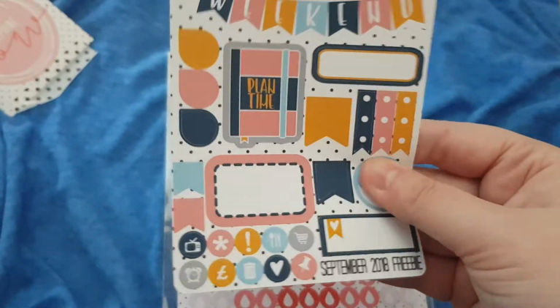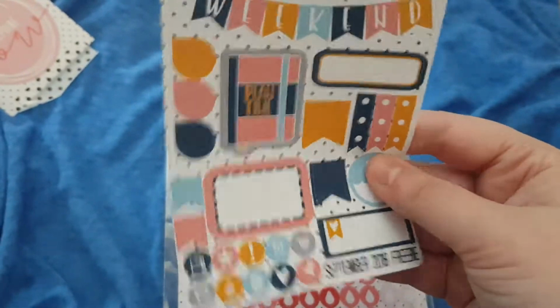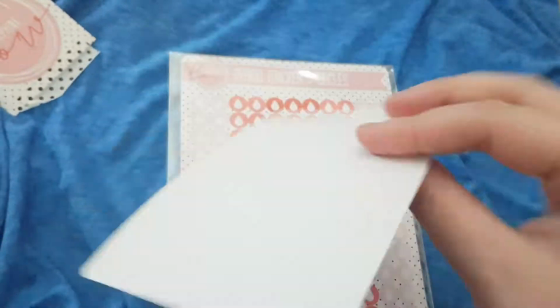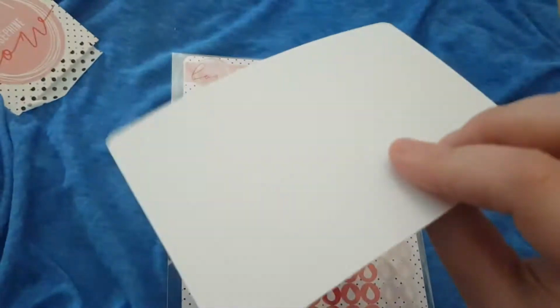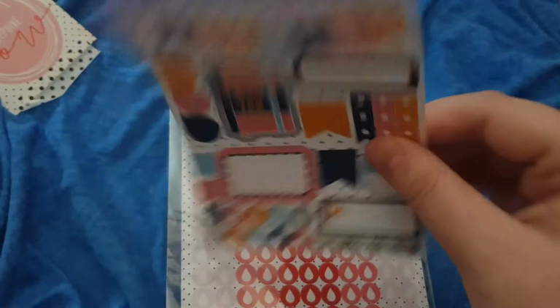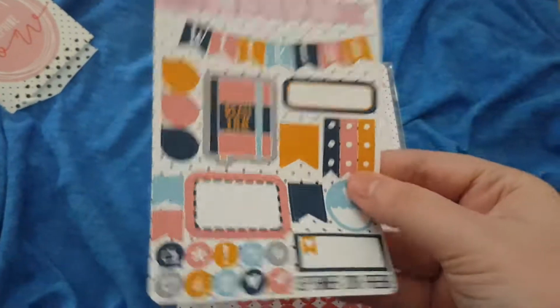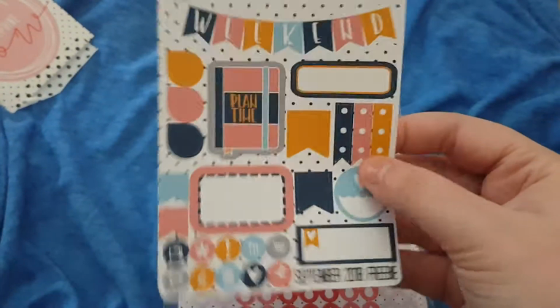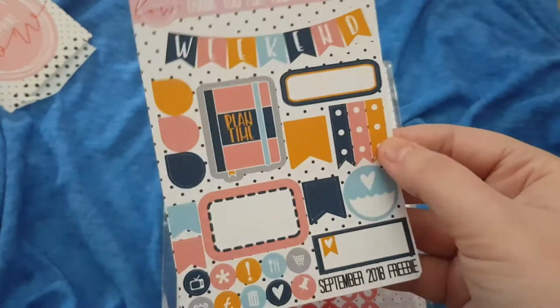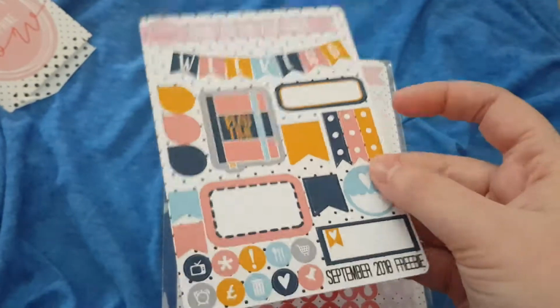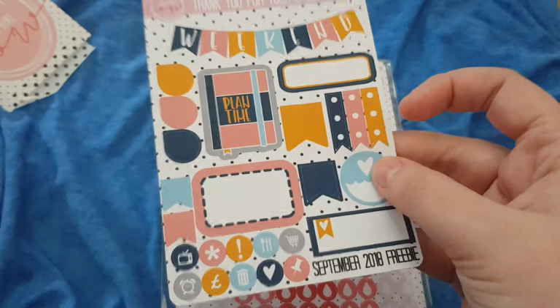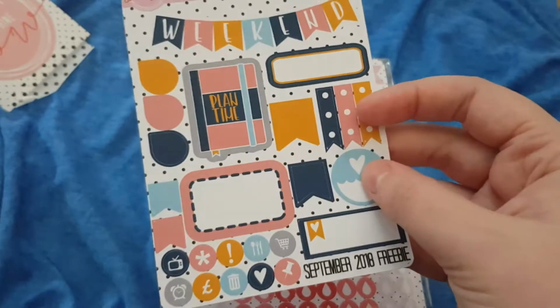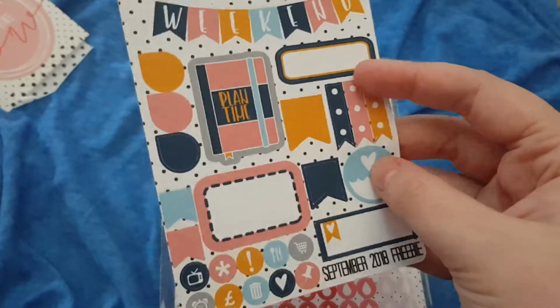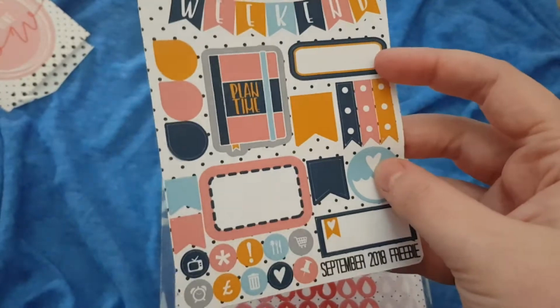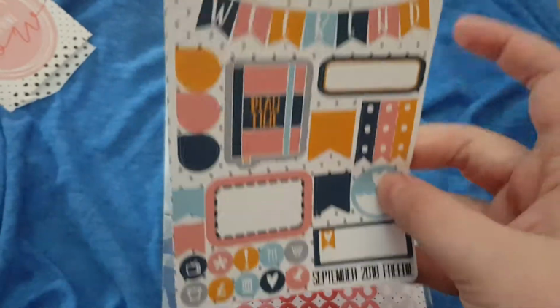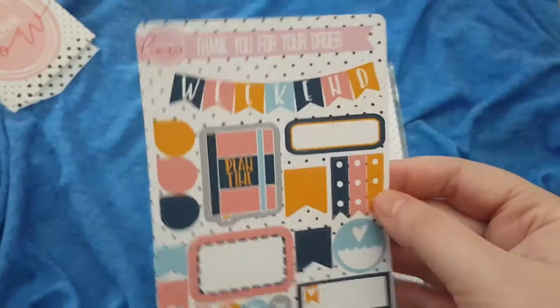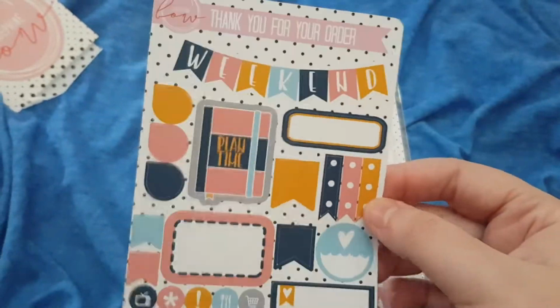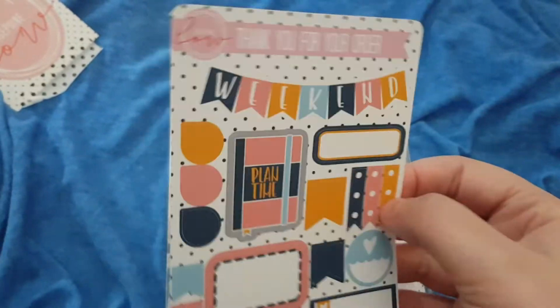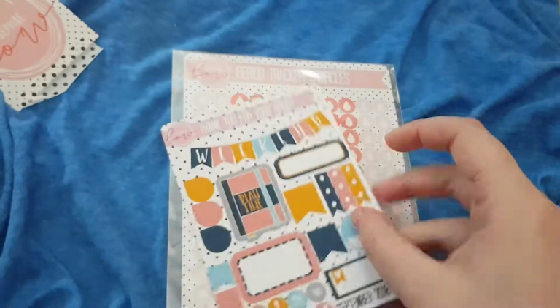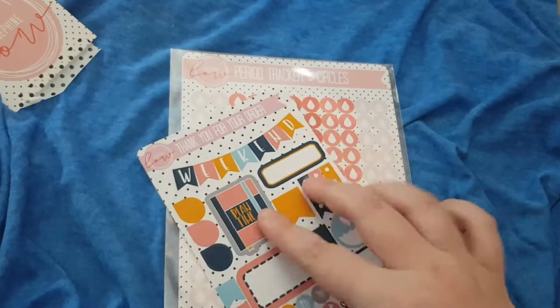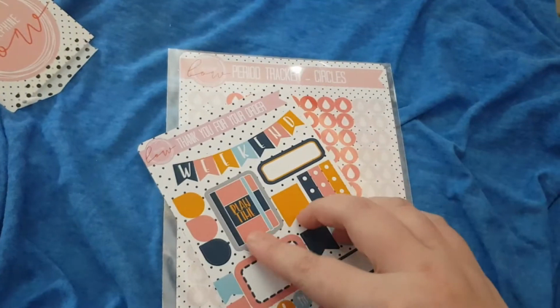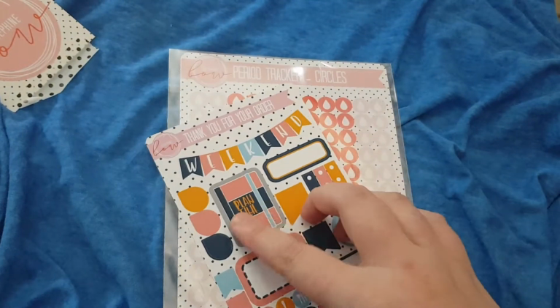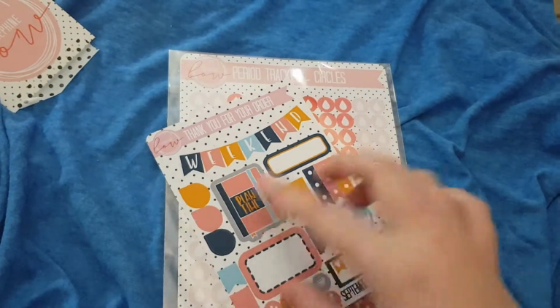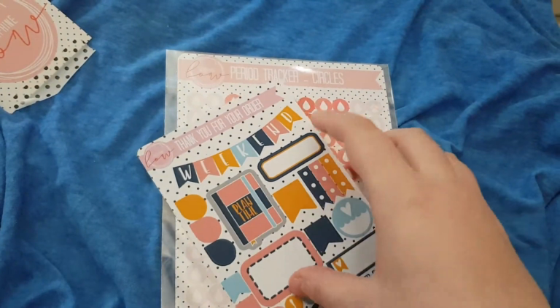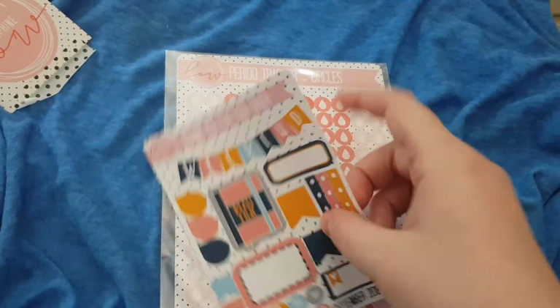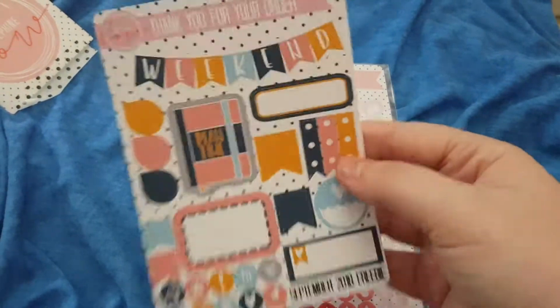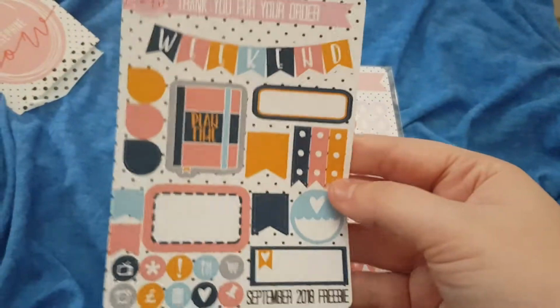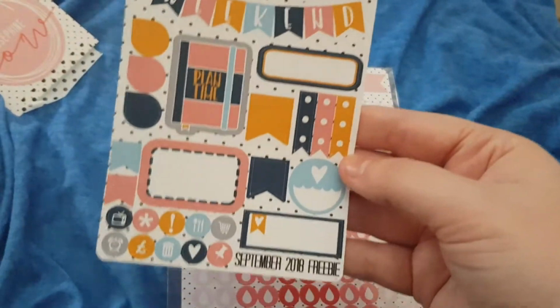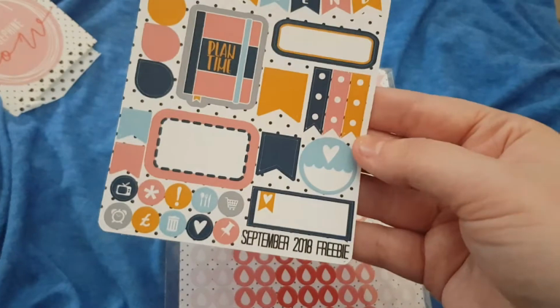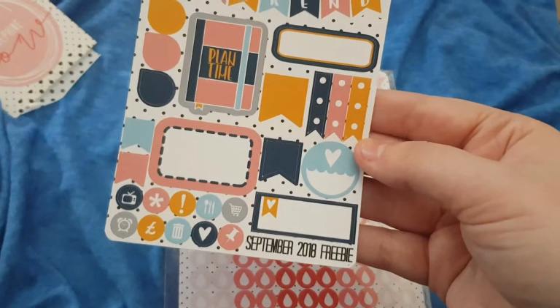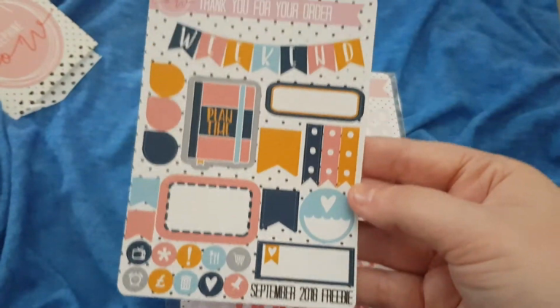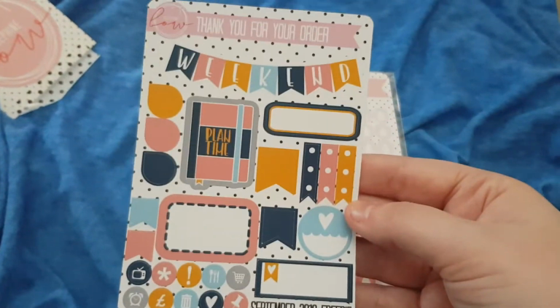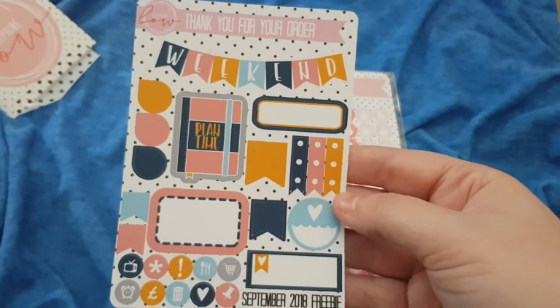The quality on these is amazing, they're so thick, so well cut. I love them — it's premium matte I believe, so it's super soft as well.